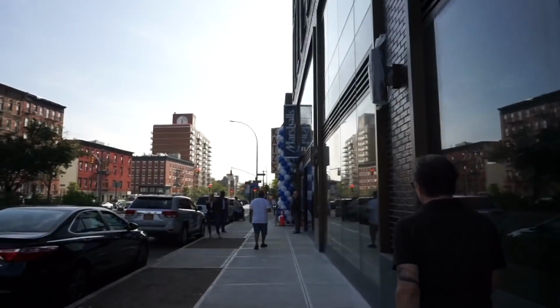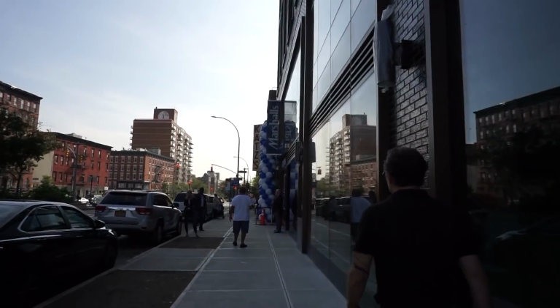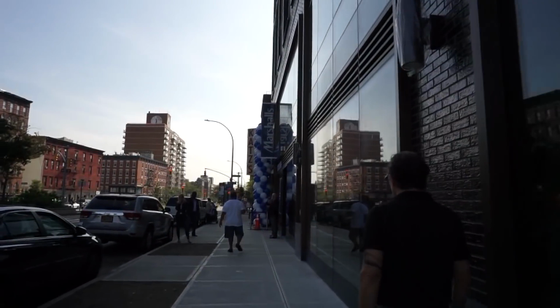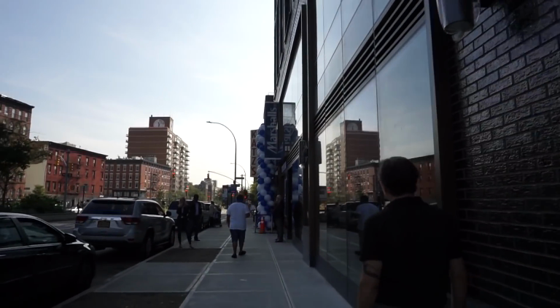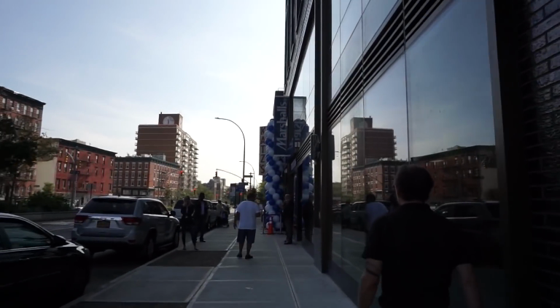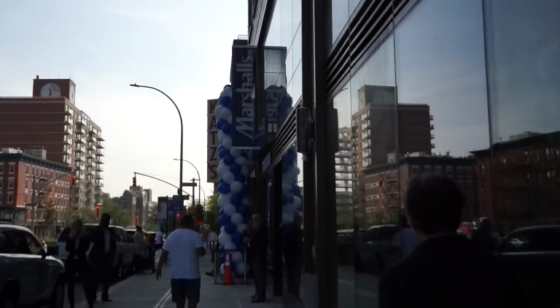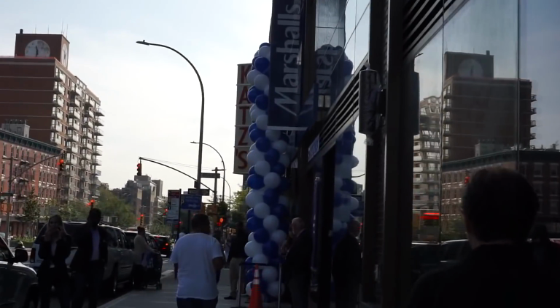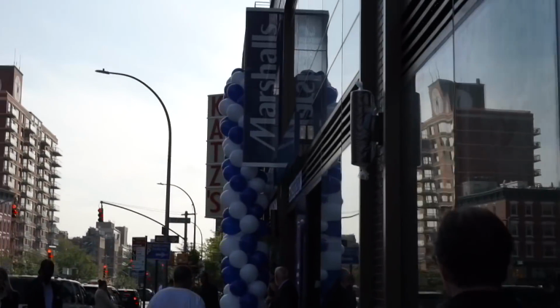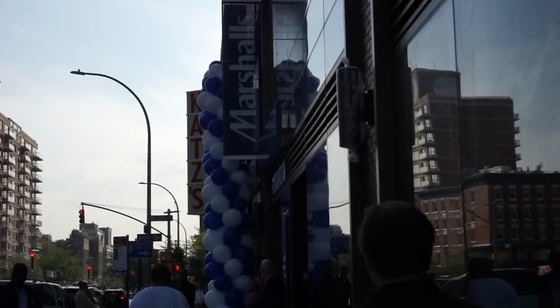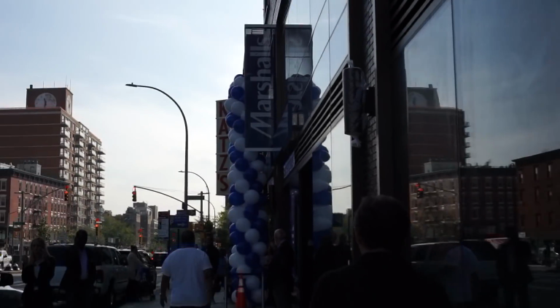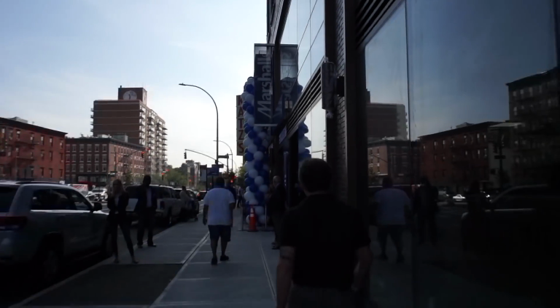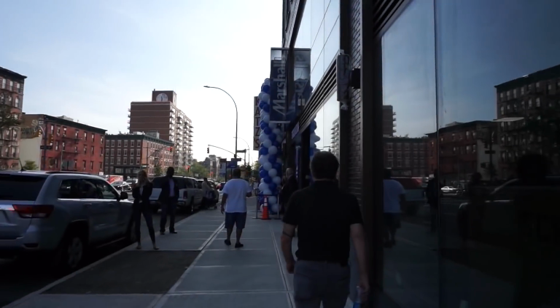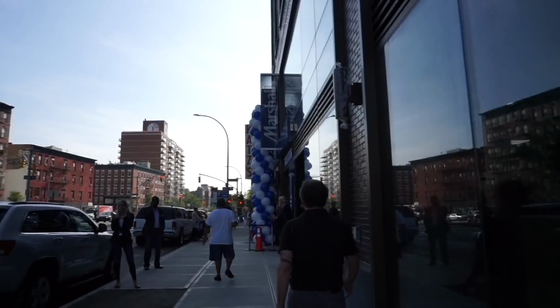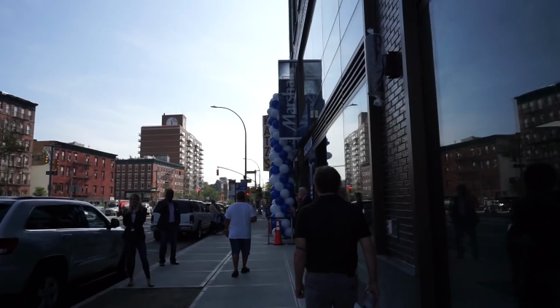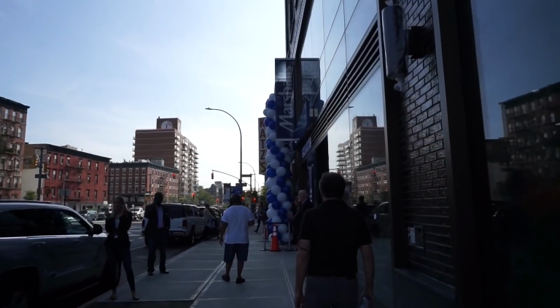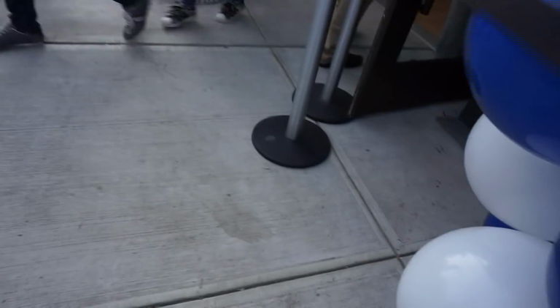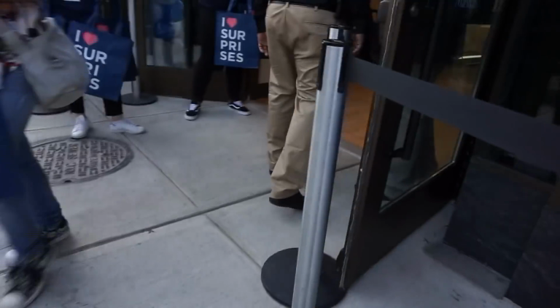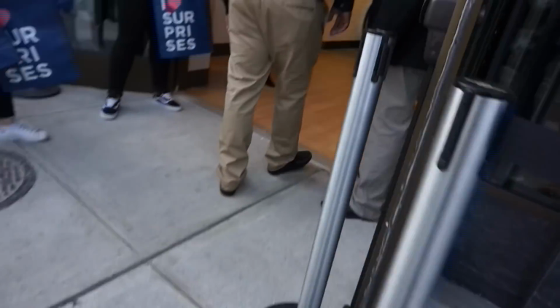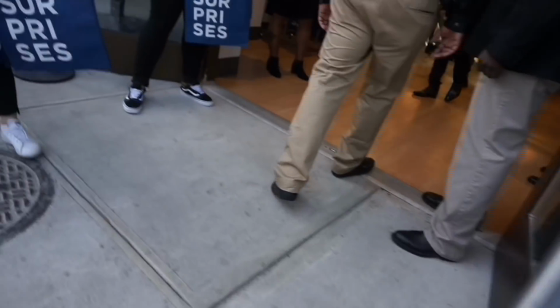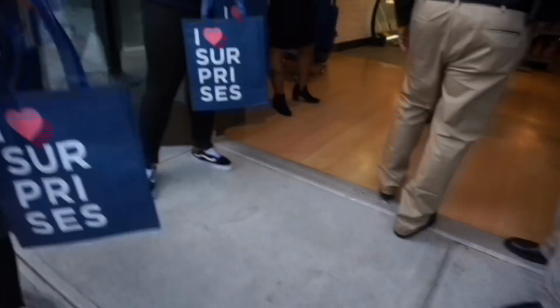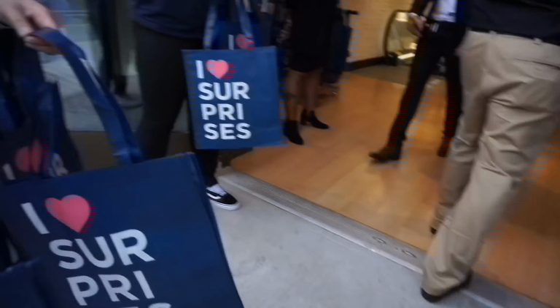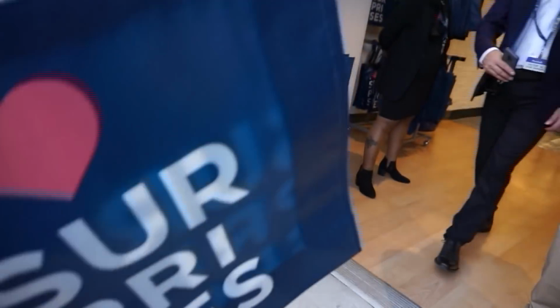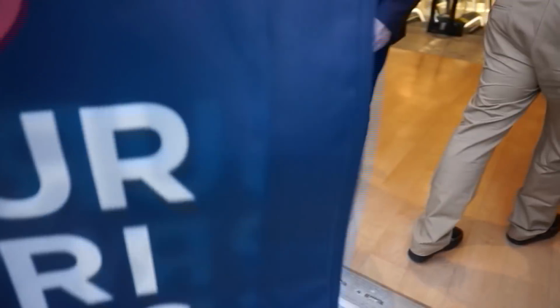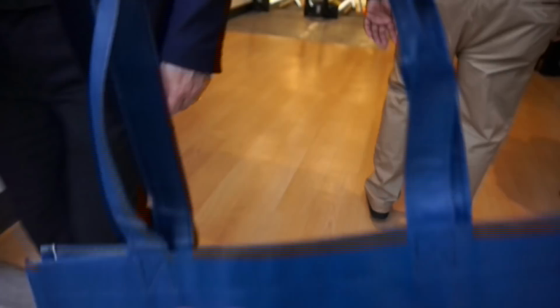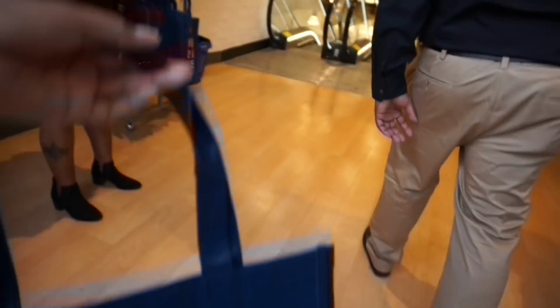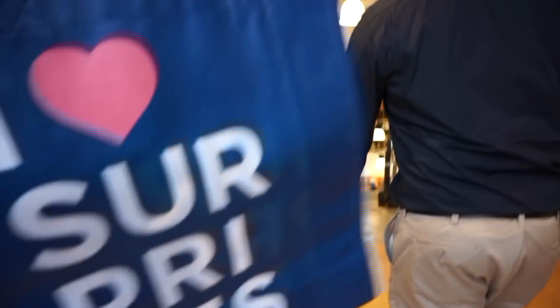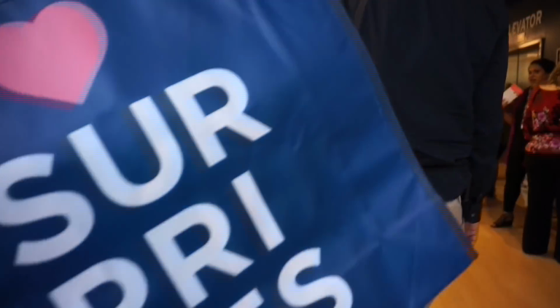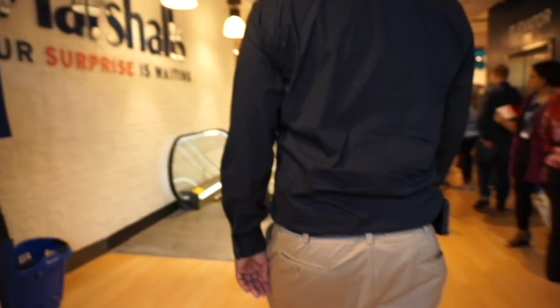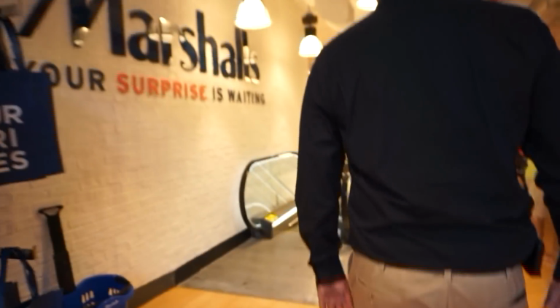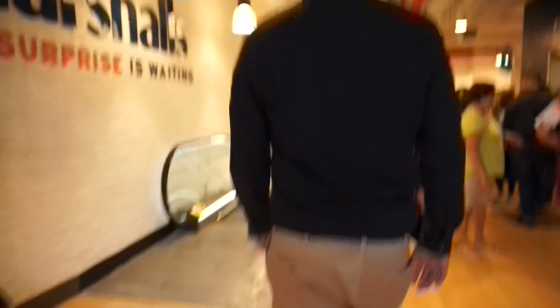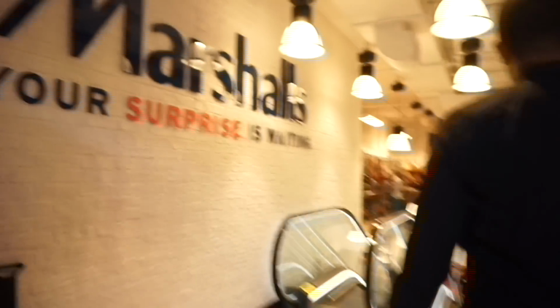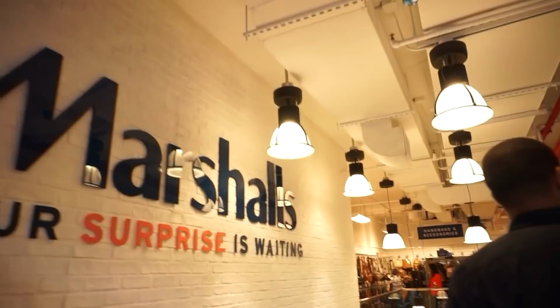All right guys, we're getting close. Do you see it? Look at all the balloons they have. We're here!